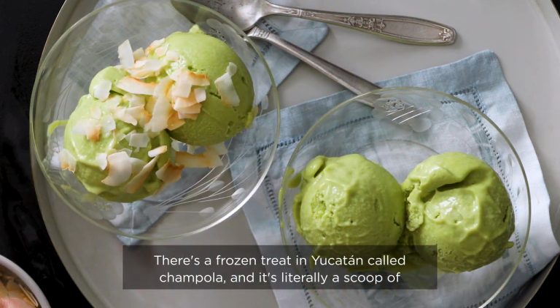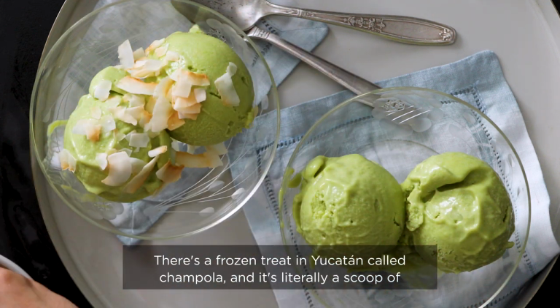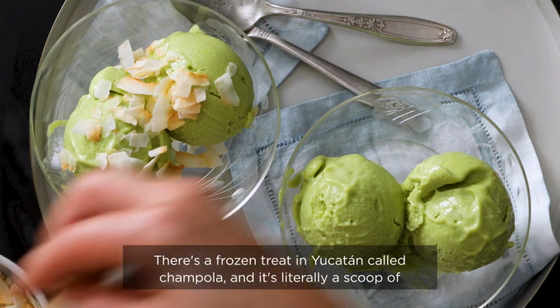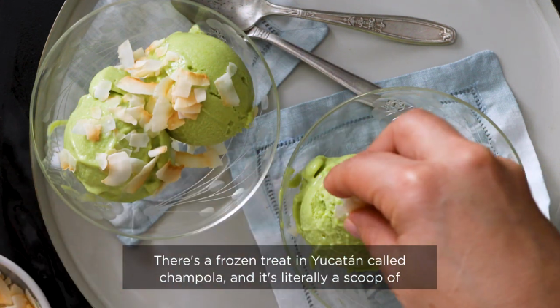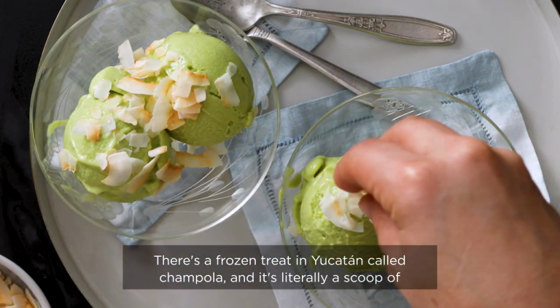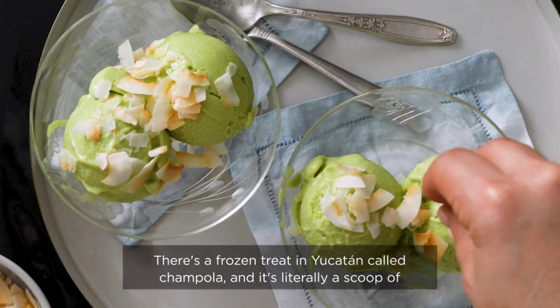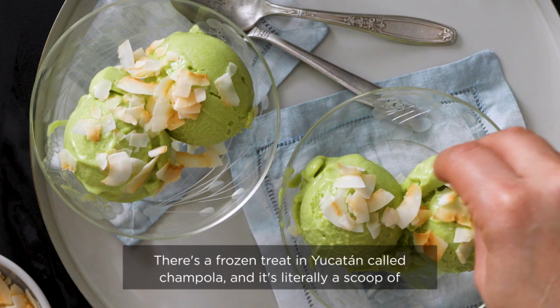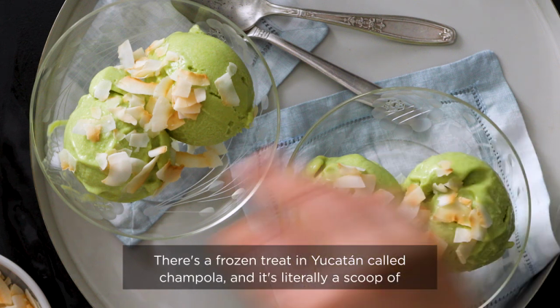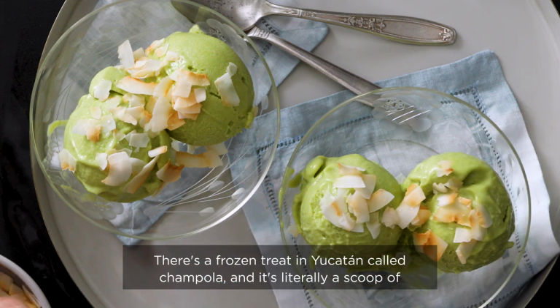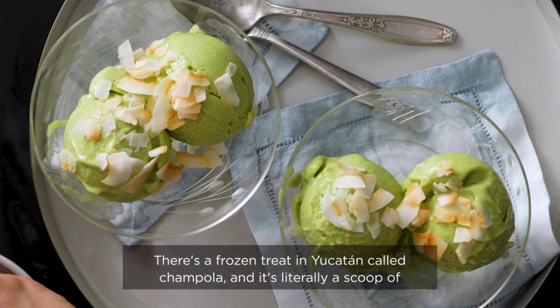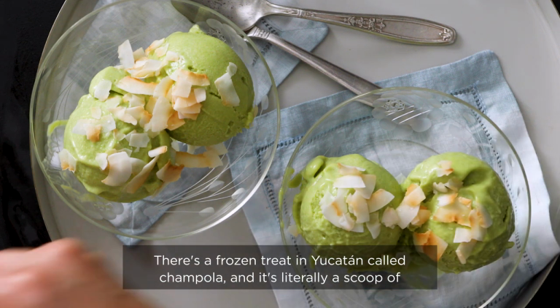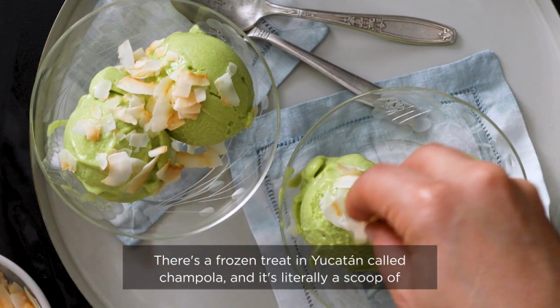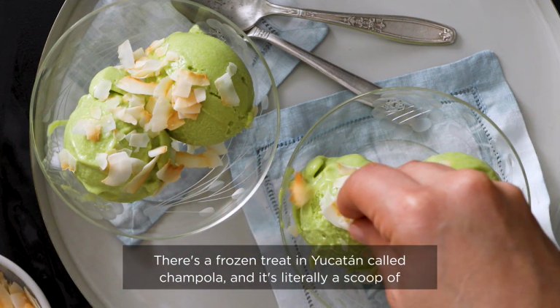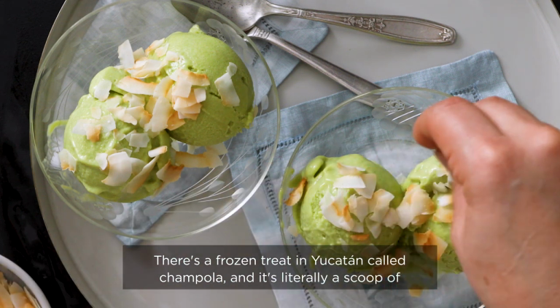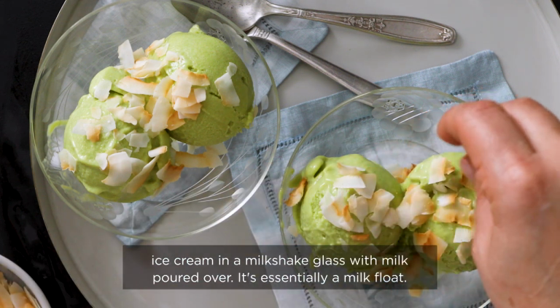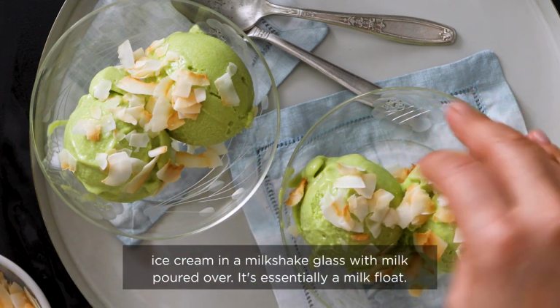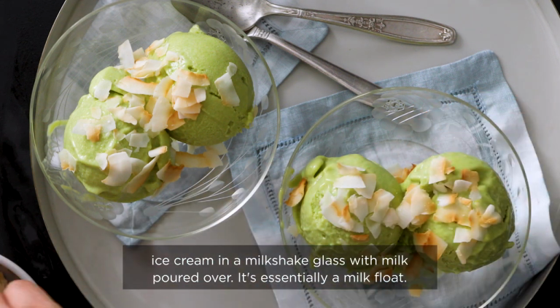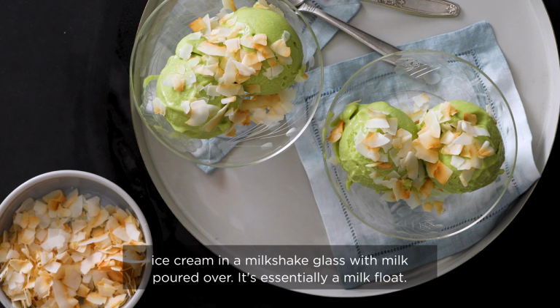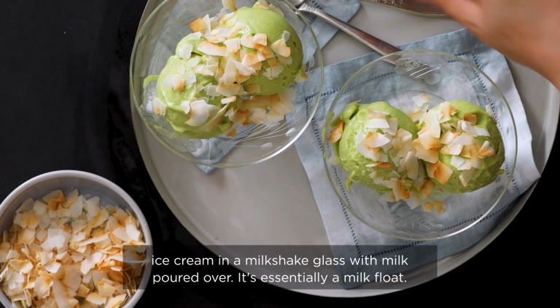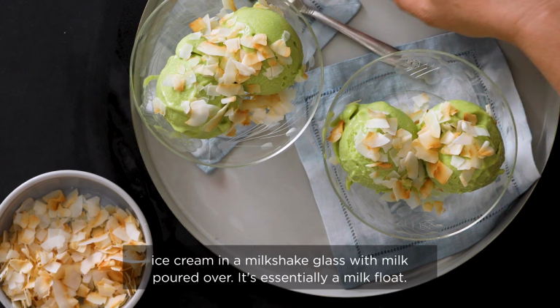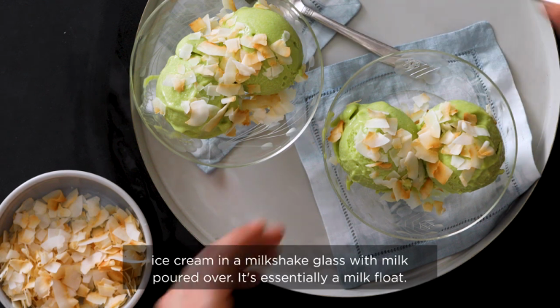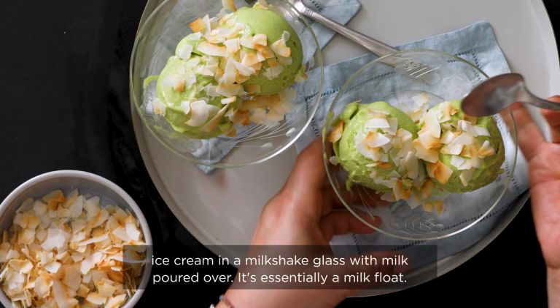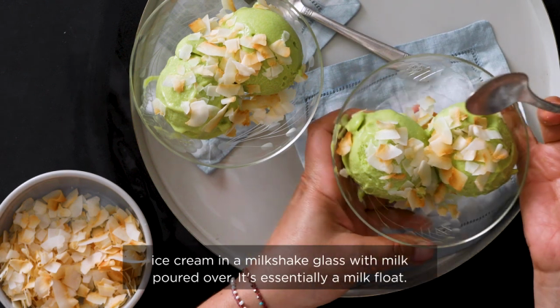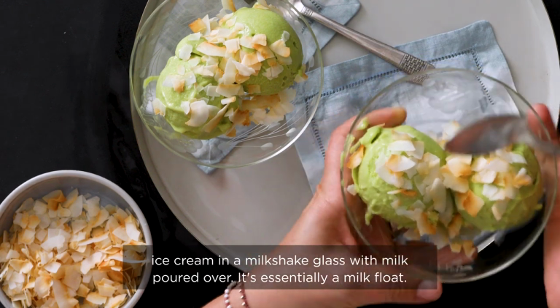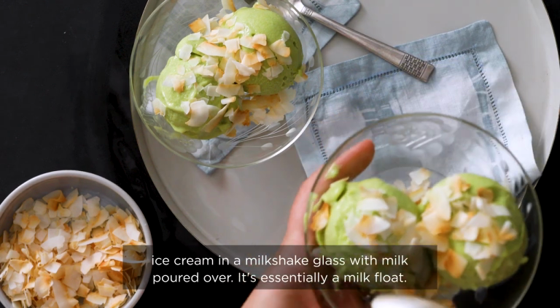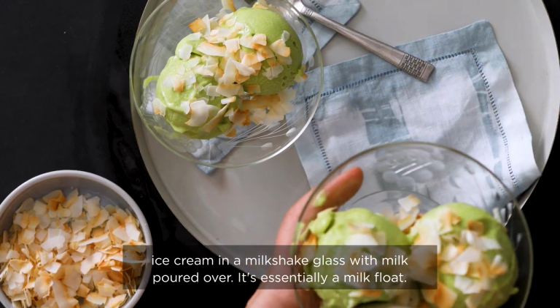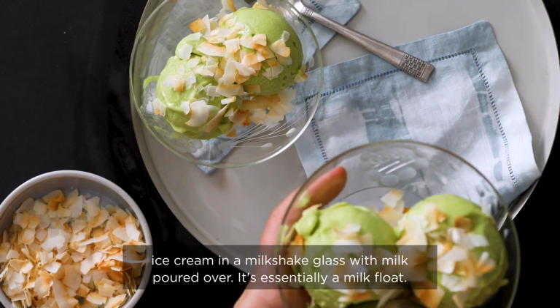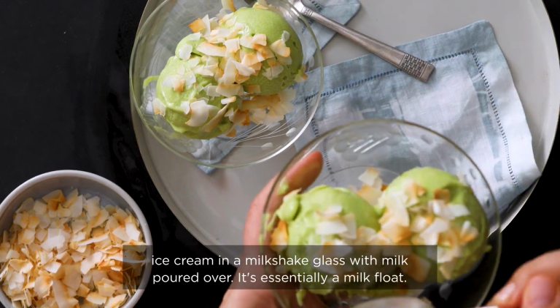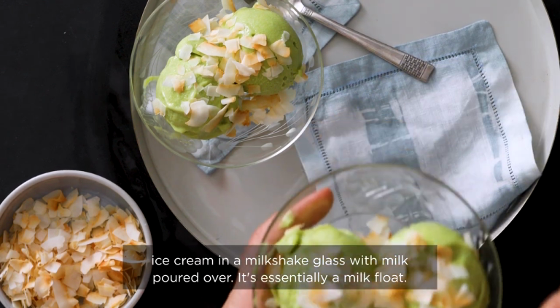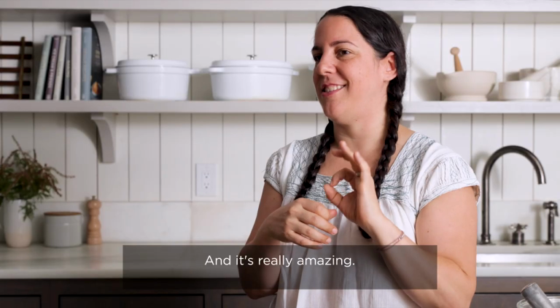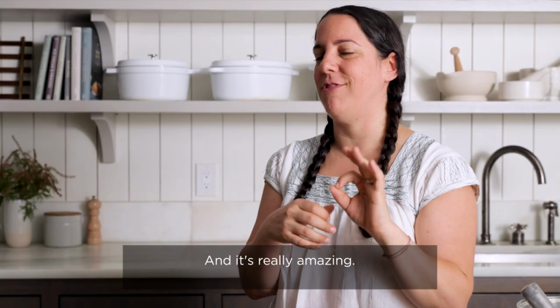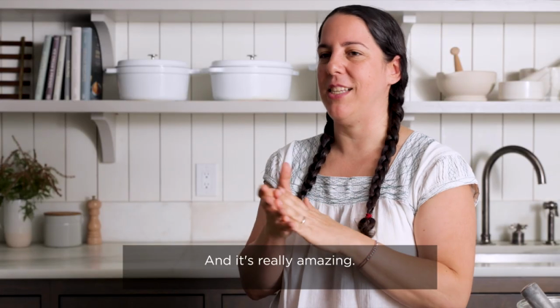There's a frozen treat in Yucatan called champola — it's literally a scoop of ice cream in a milkshake glass with milk poured over. It's essentially a milk float and it's really amazing.